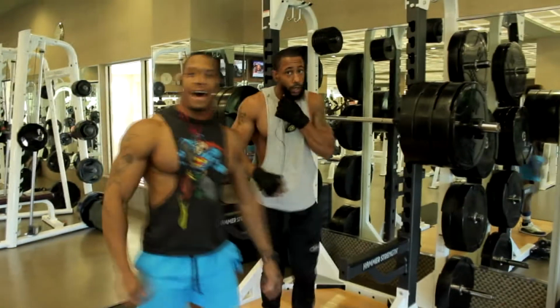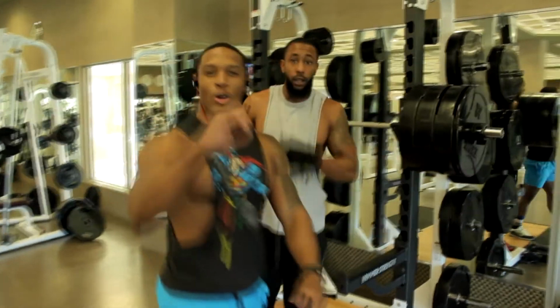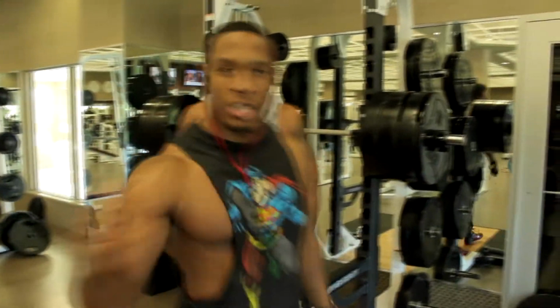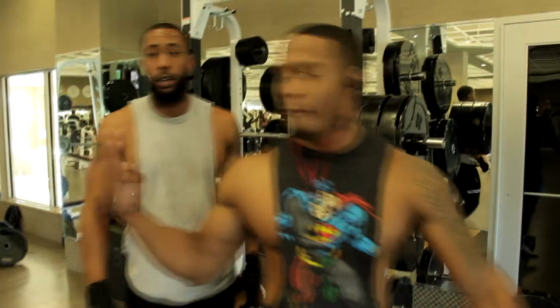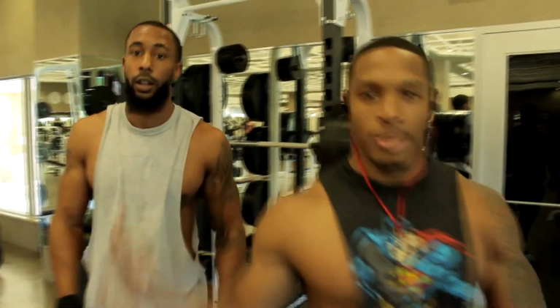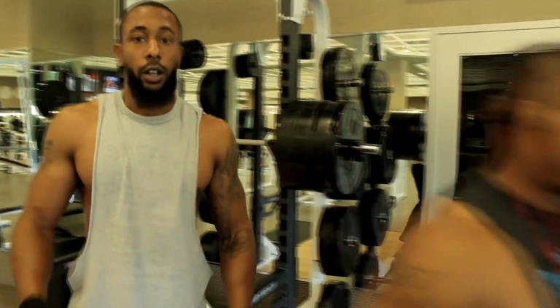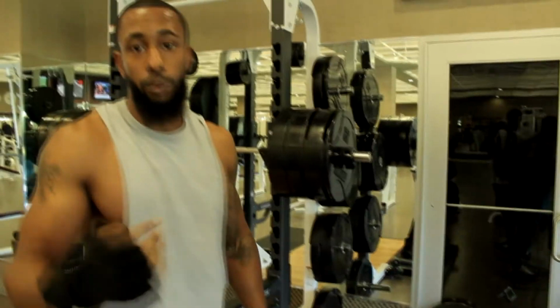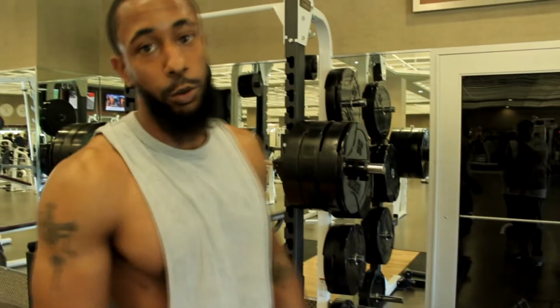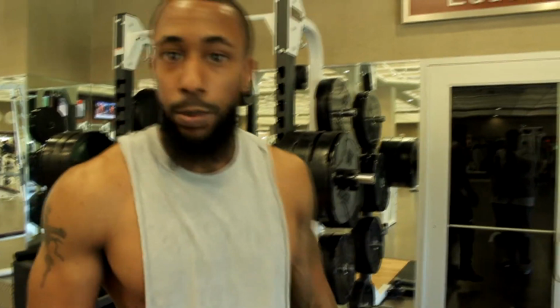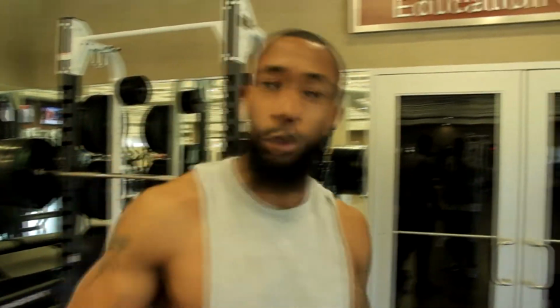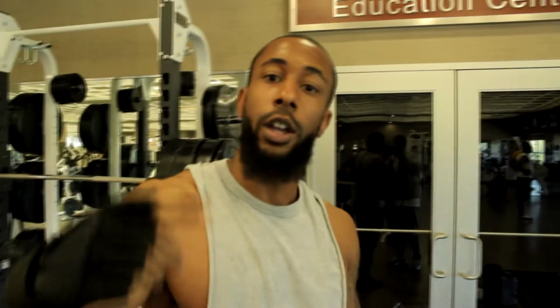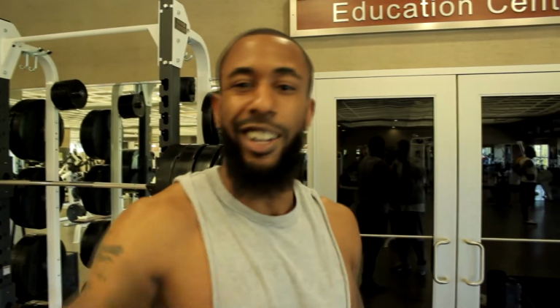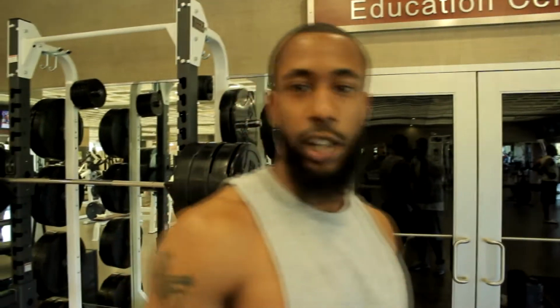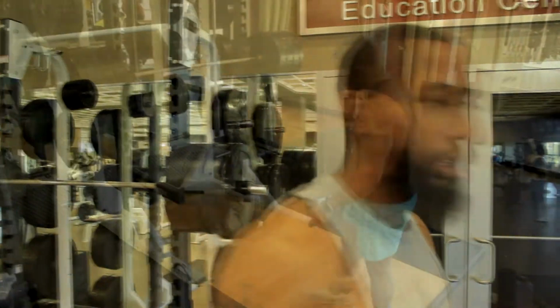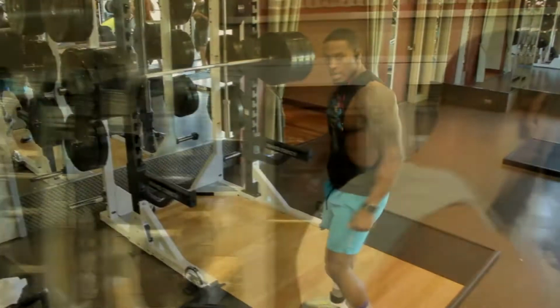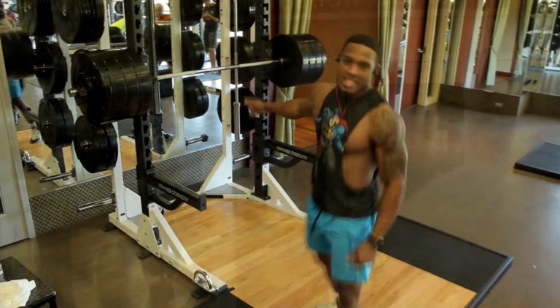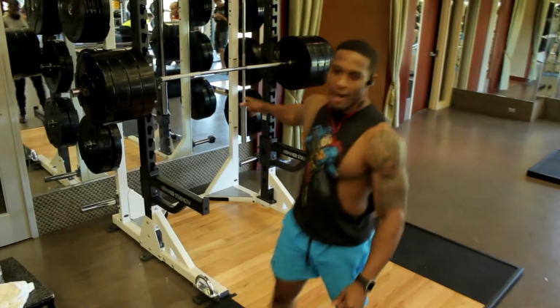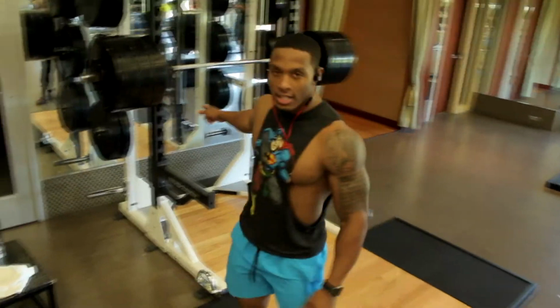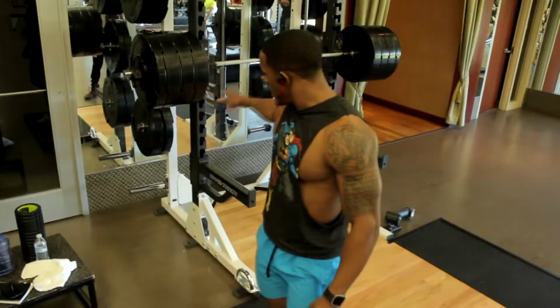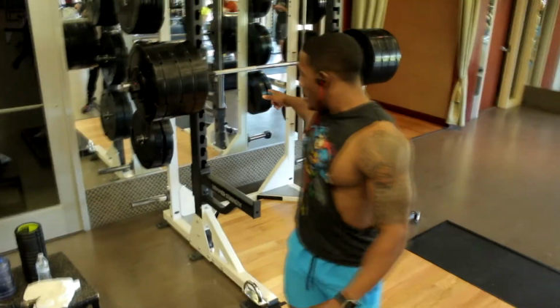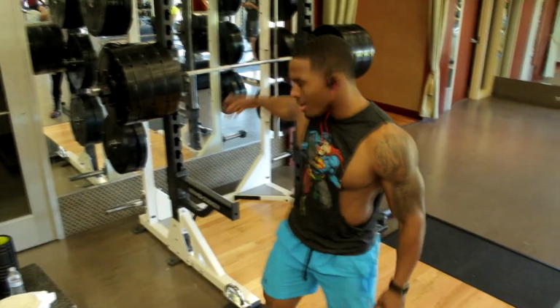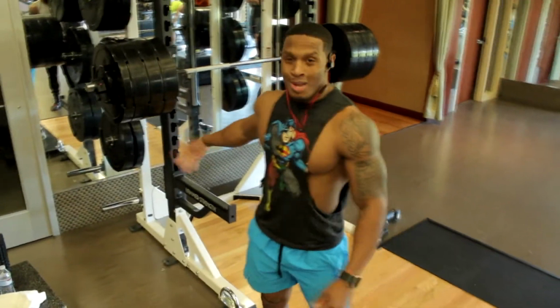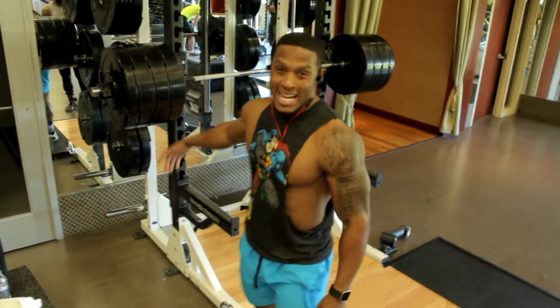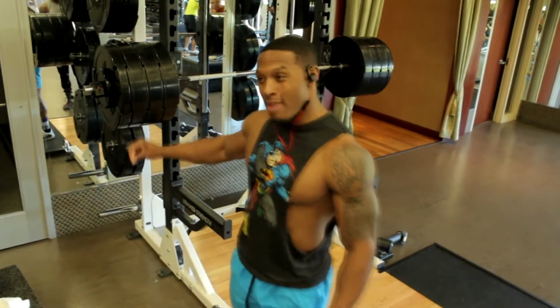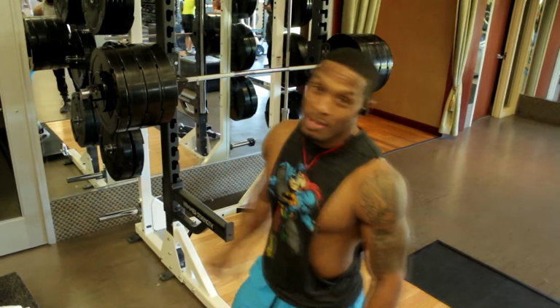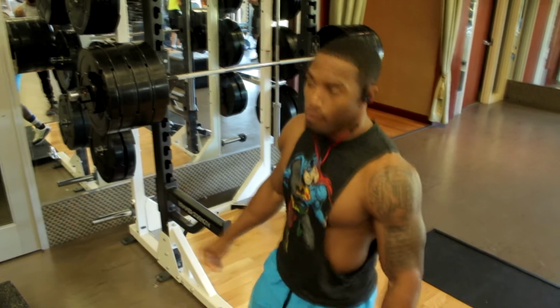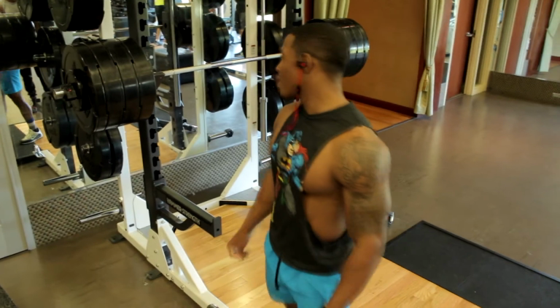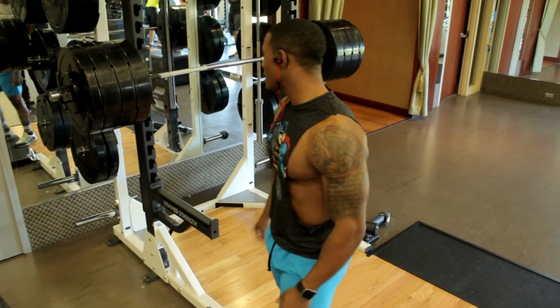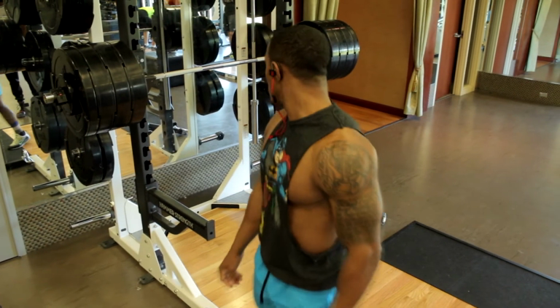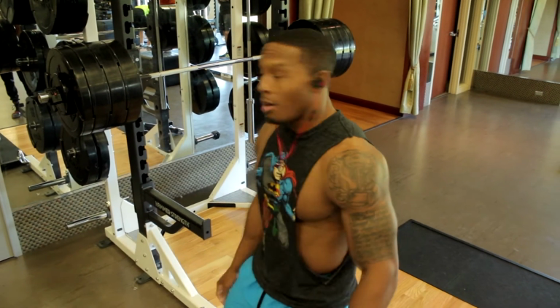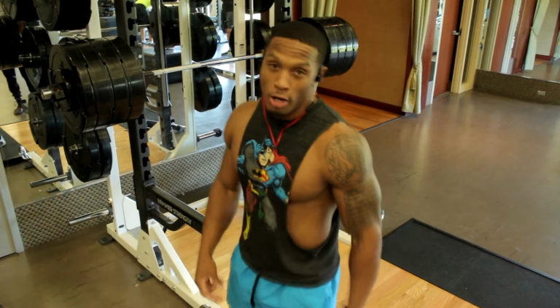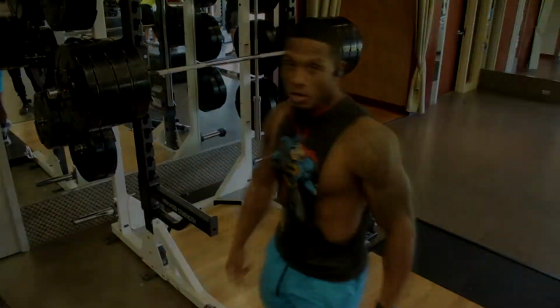Four reps — the gym record. We're breaking plateaus. He's reaching every day. About 90%, maybe a little bit more than my one rep max. I'm about to dog with the two of them.